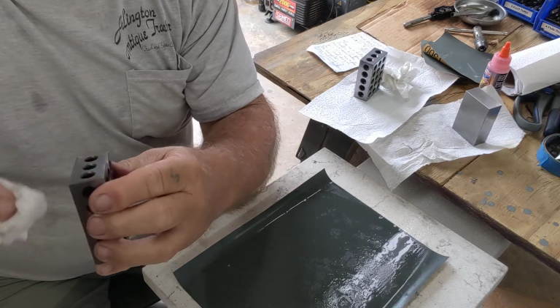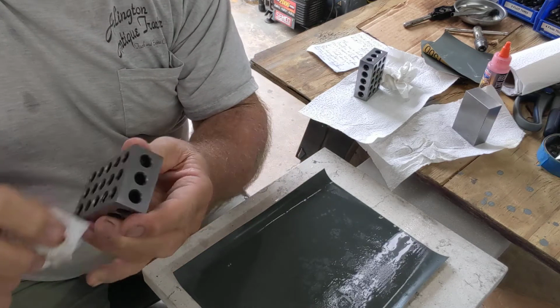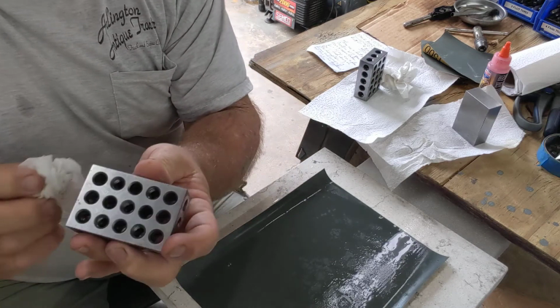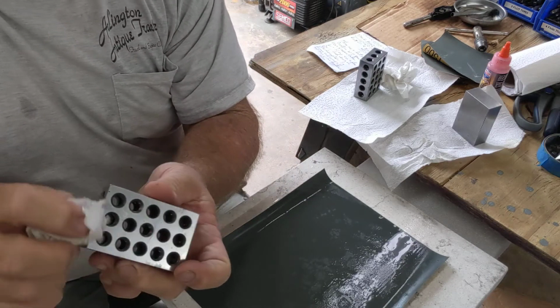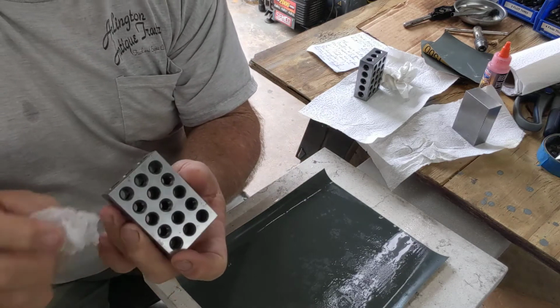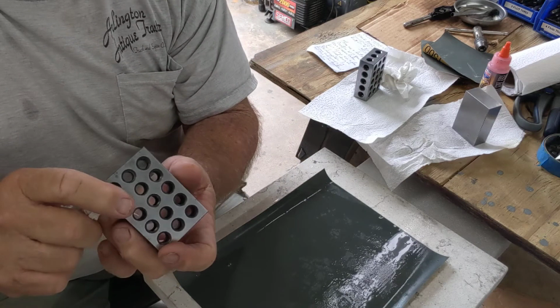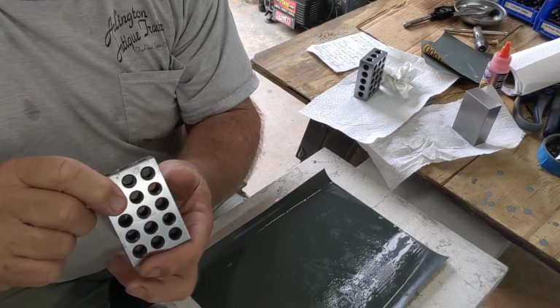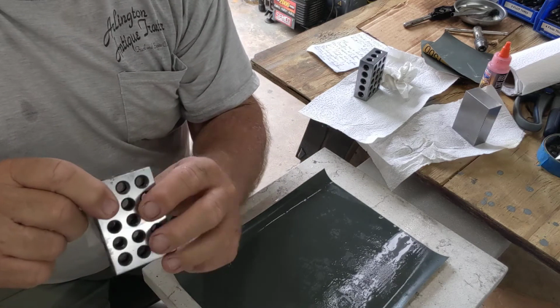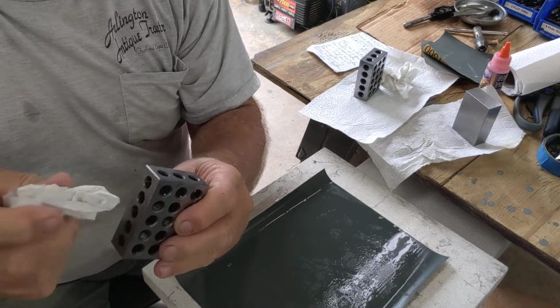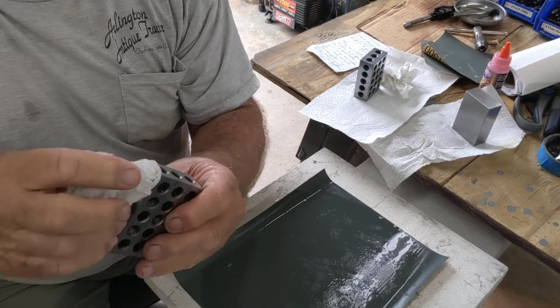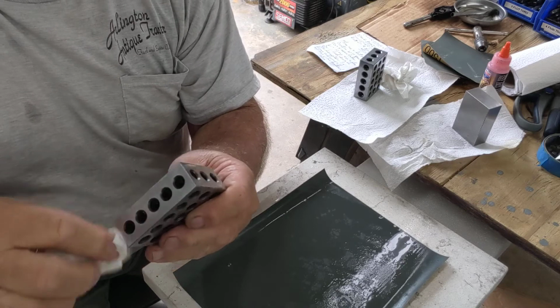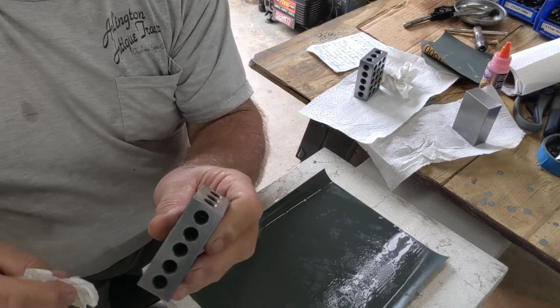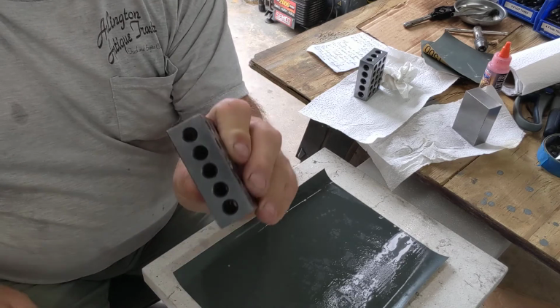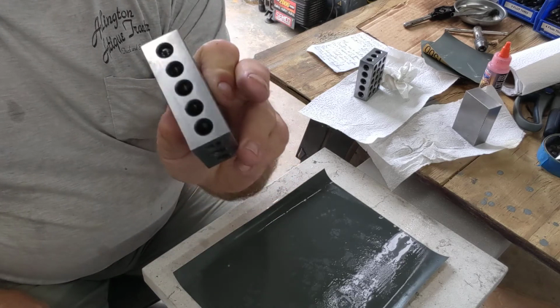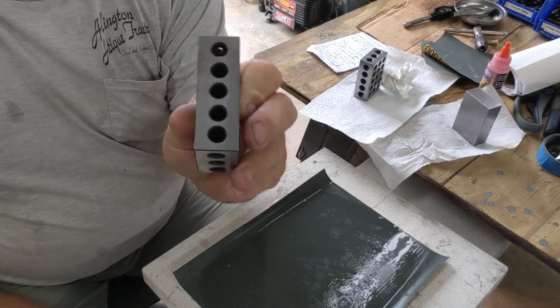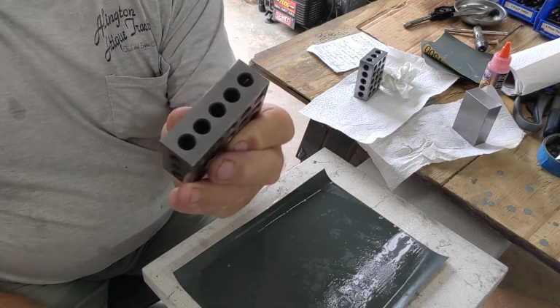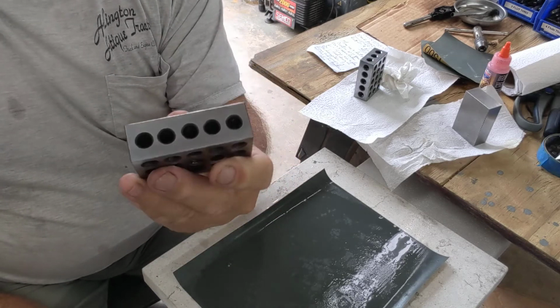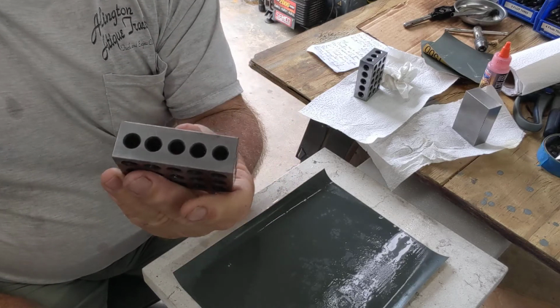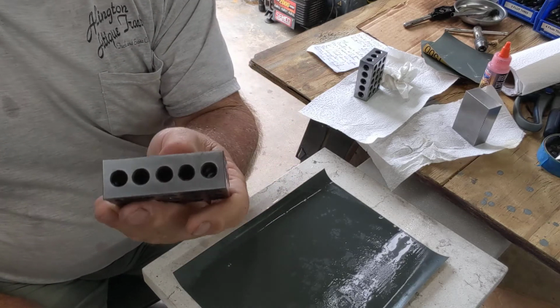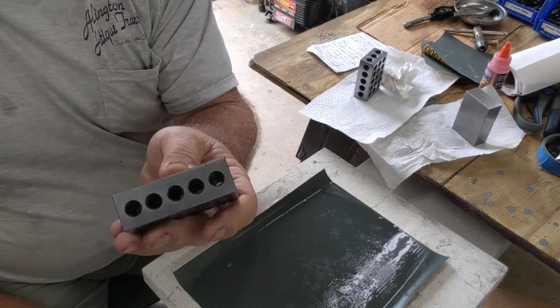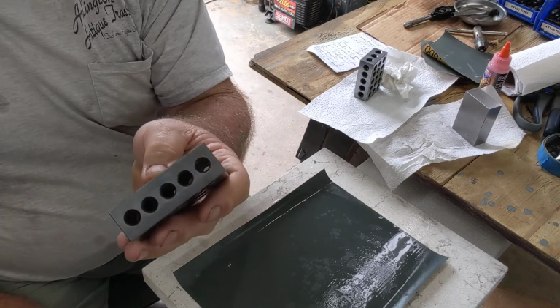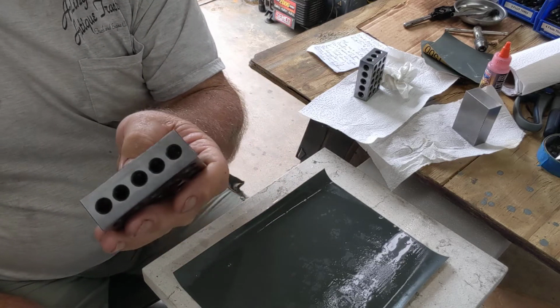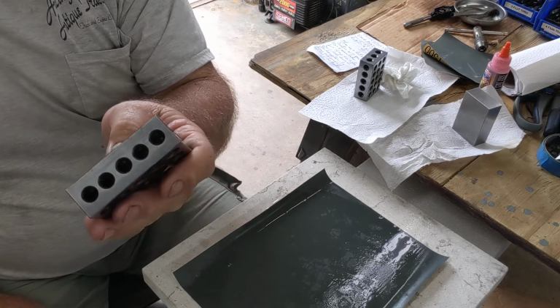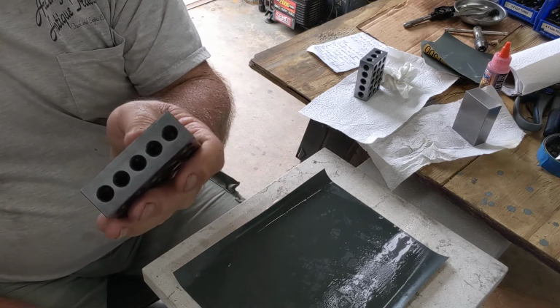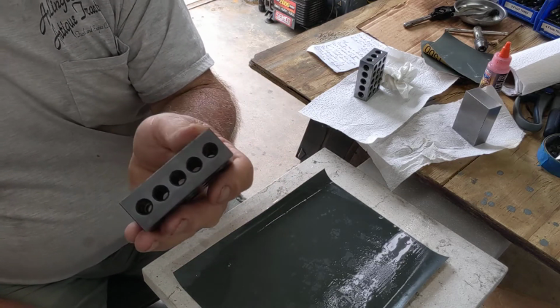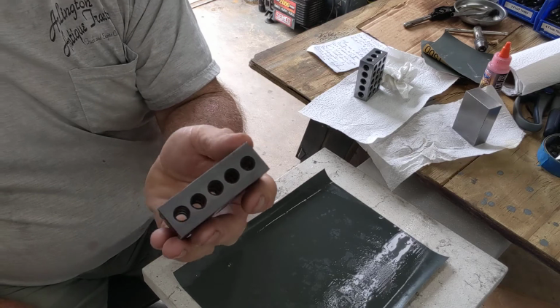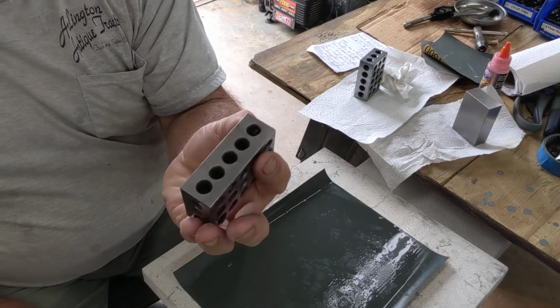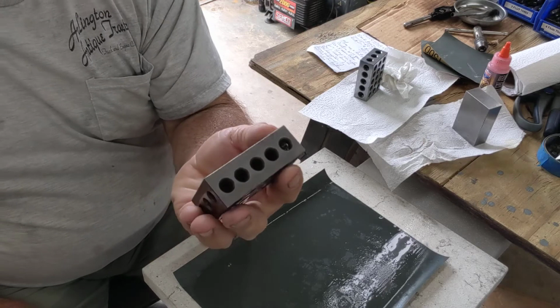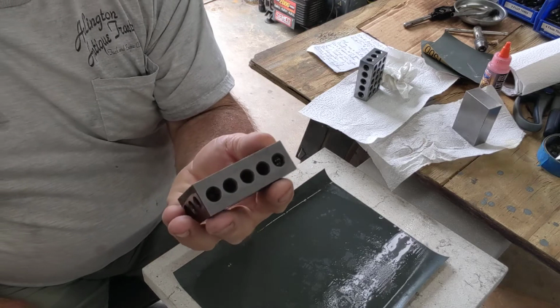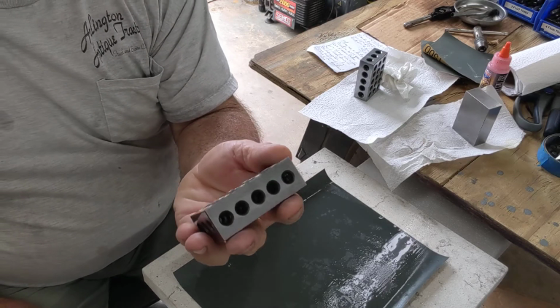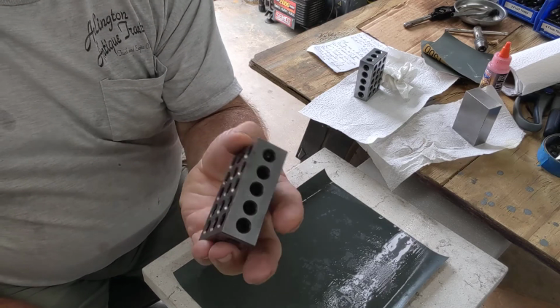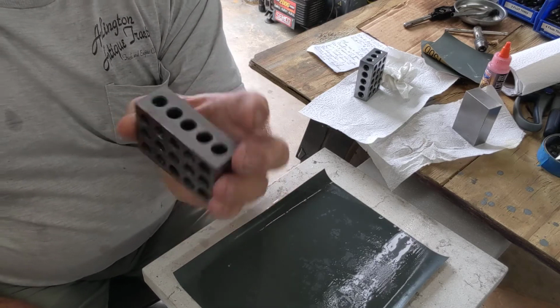What manufacturer used a 3/8-18 thread? I could buy a set of more Shars that had all these in, and I think there are like quarter-20.